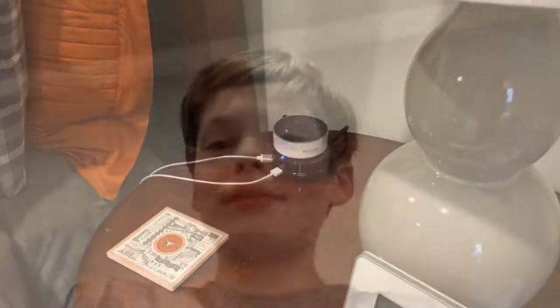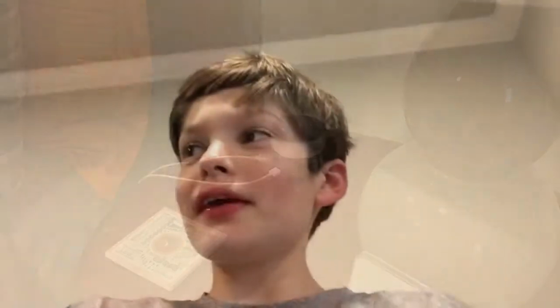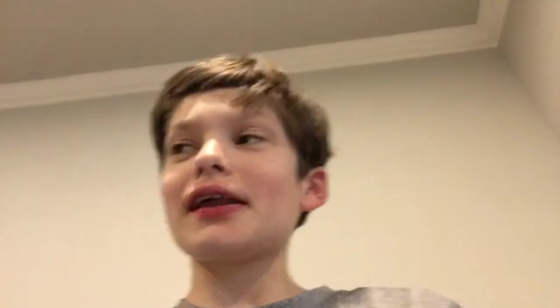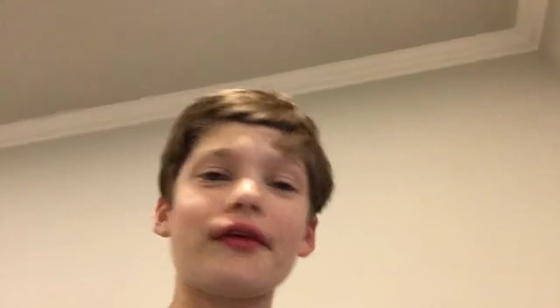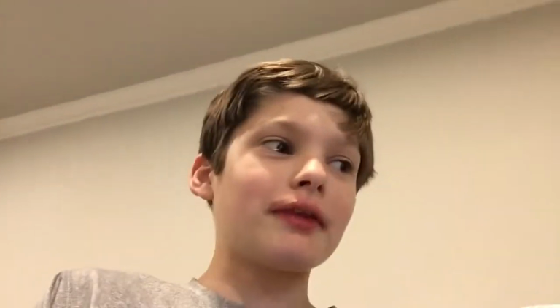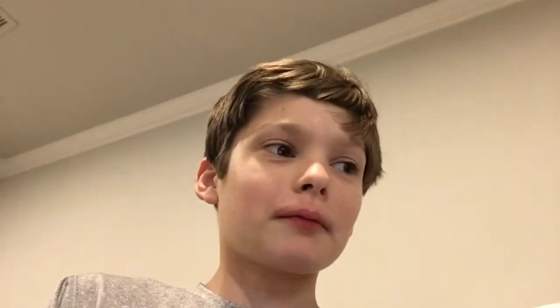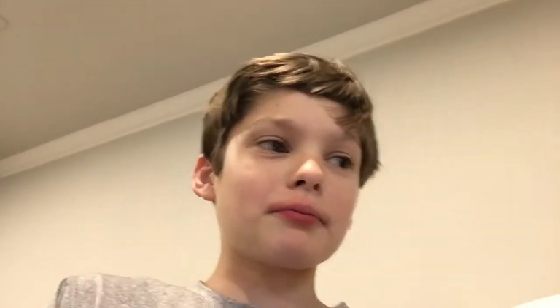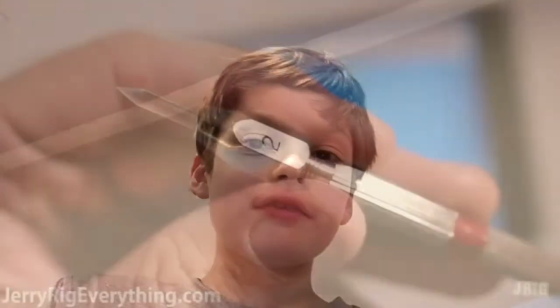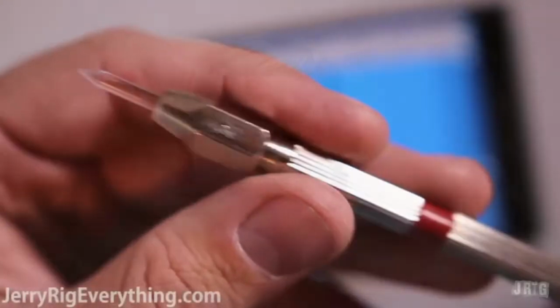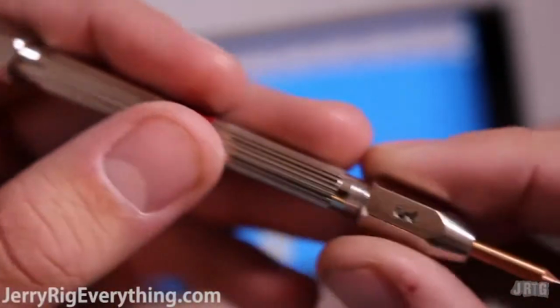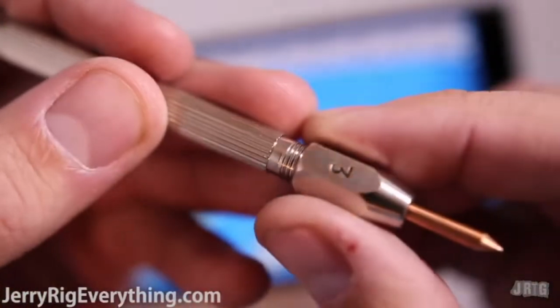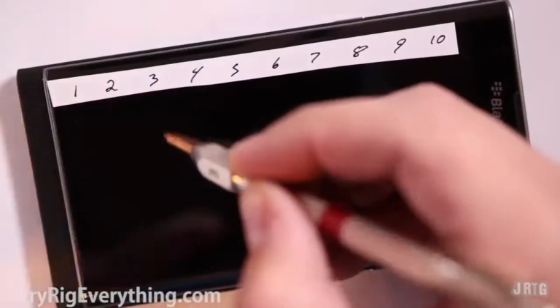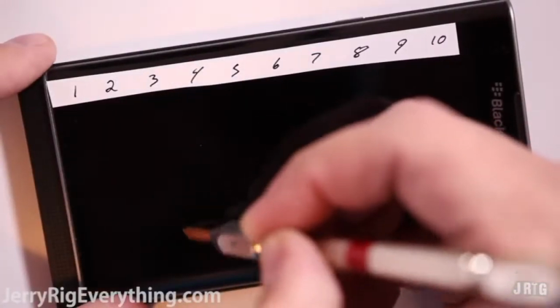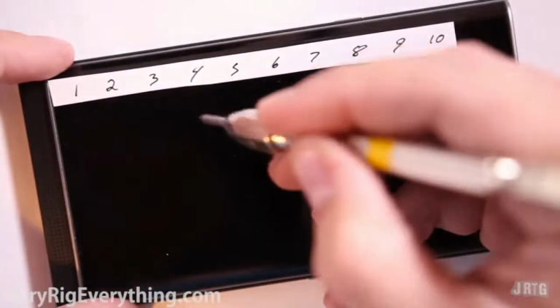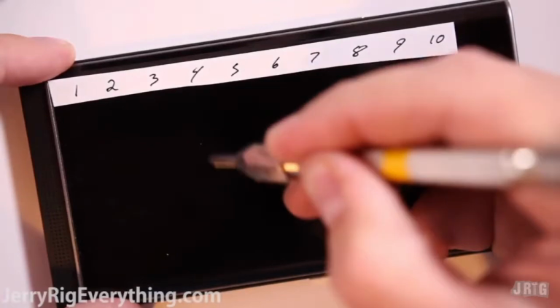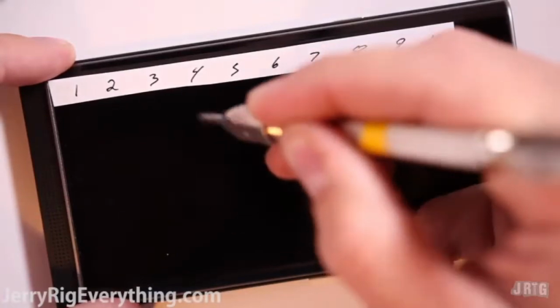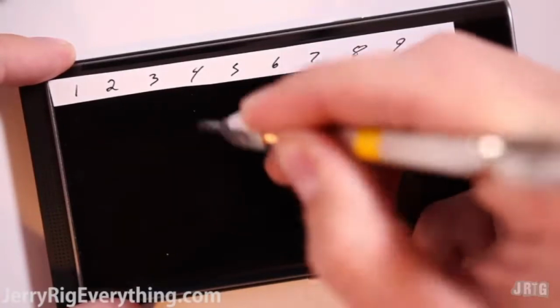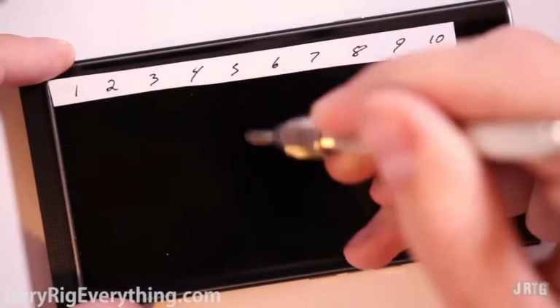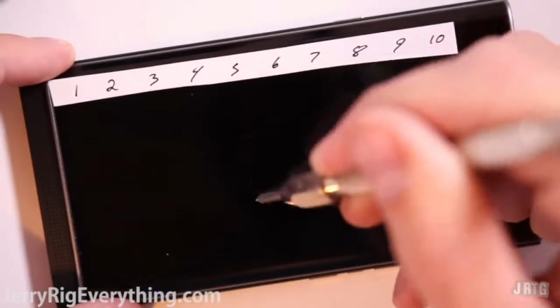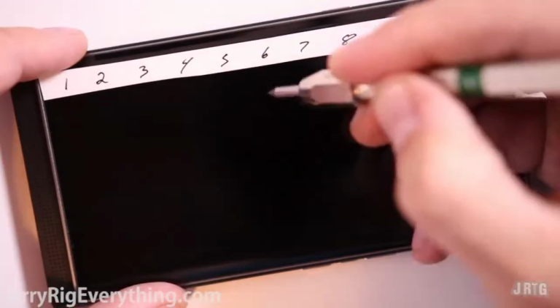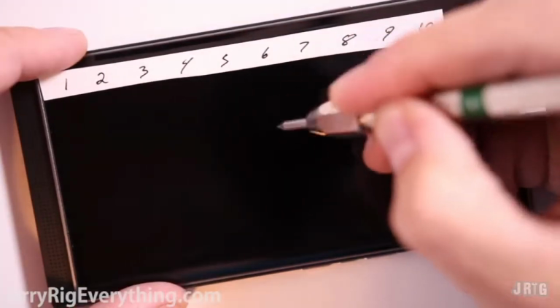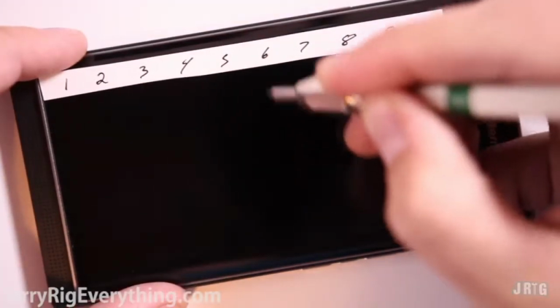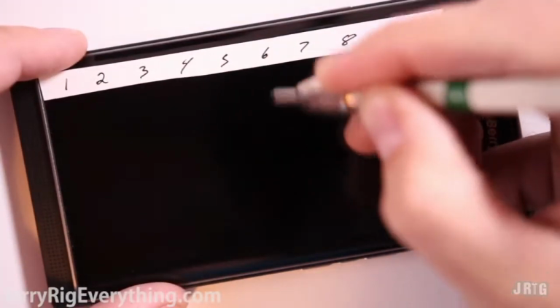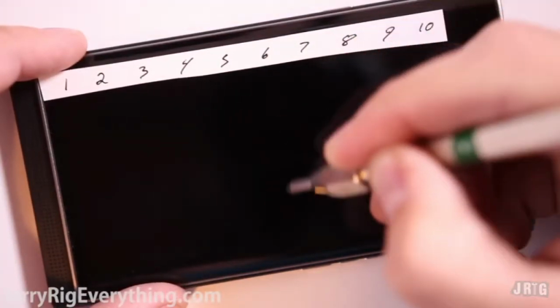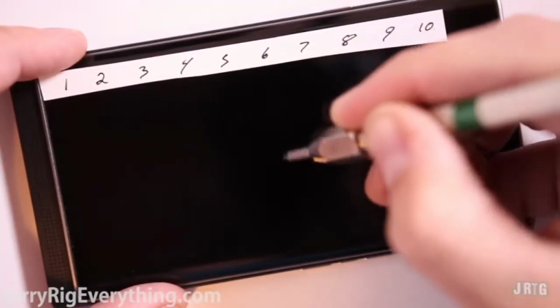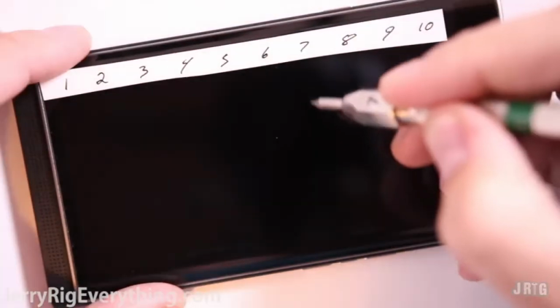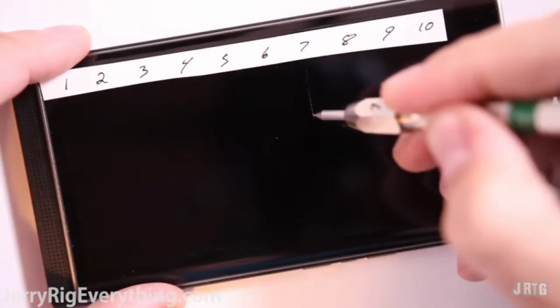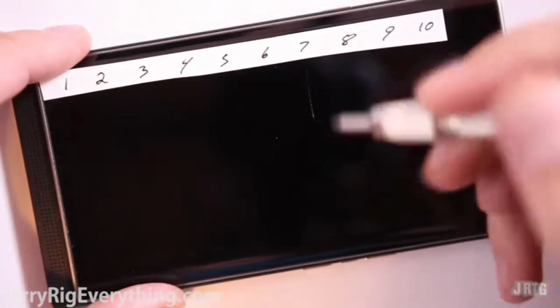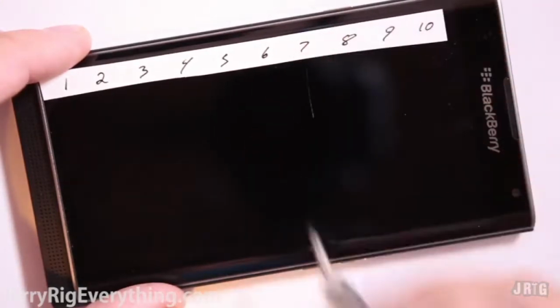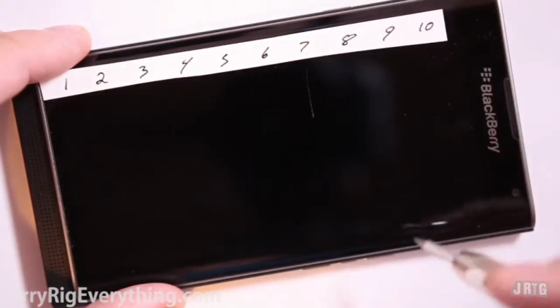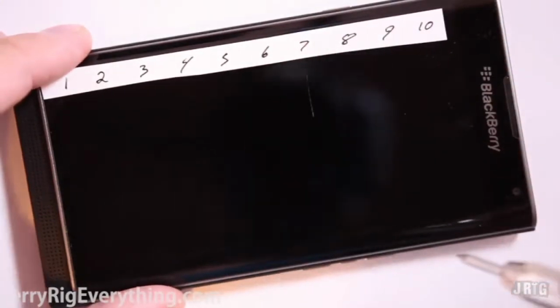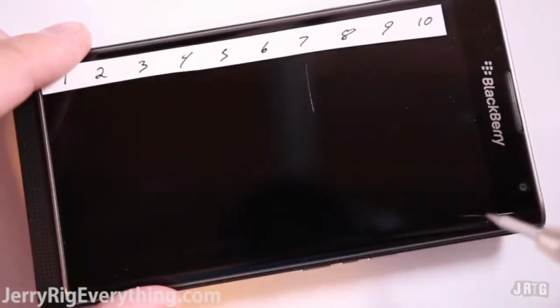Let's see what the internet has to say about the BlackBerry Priv. It has Gorilla Glass 4, same as the Nexus 6P, so it should end up pretty close on the Mohs scale of hardness. As anticipated, a level 6 pick leaves a mark and a very visible scratch can be seen at level 7.